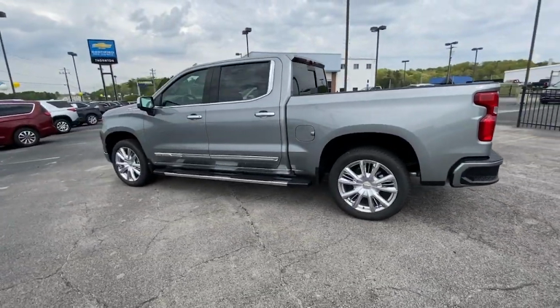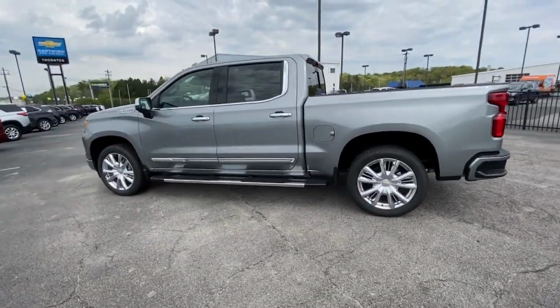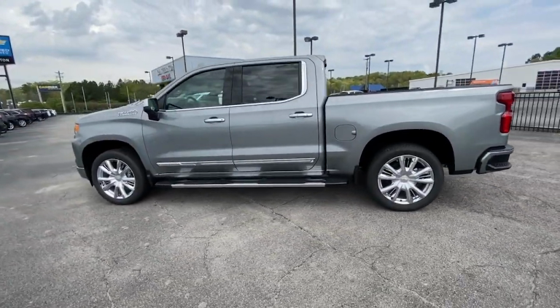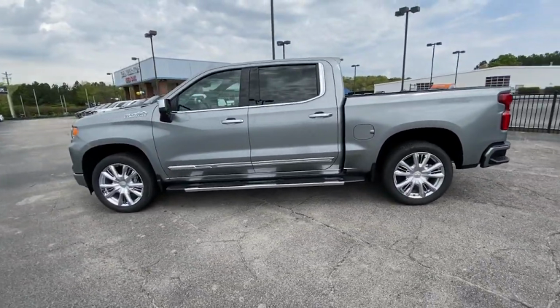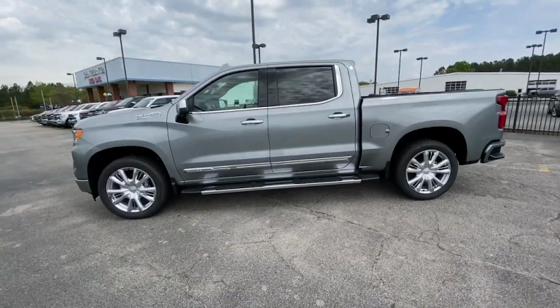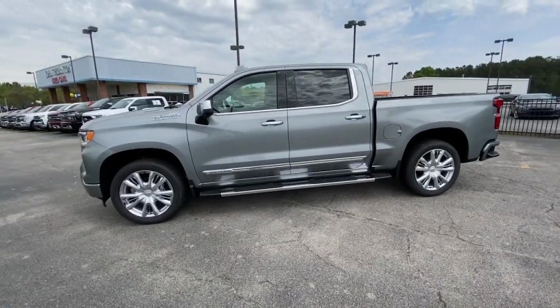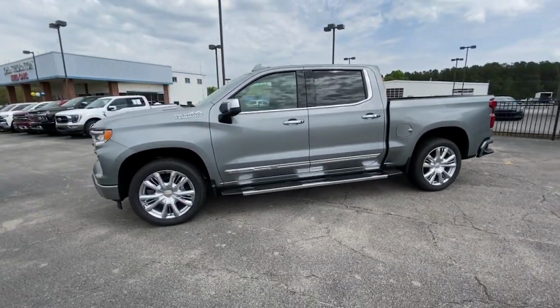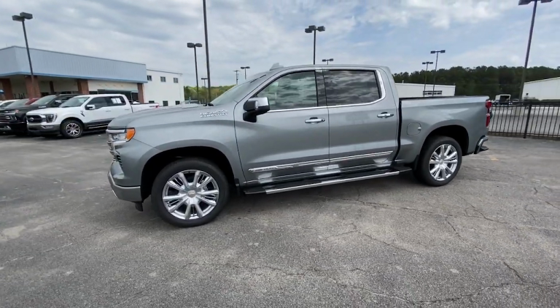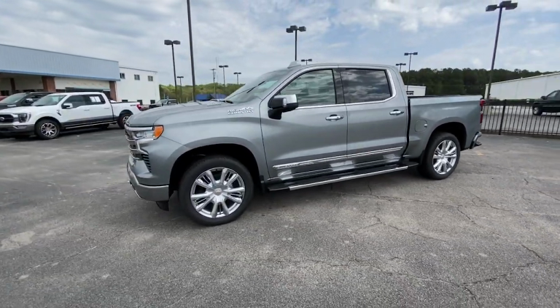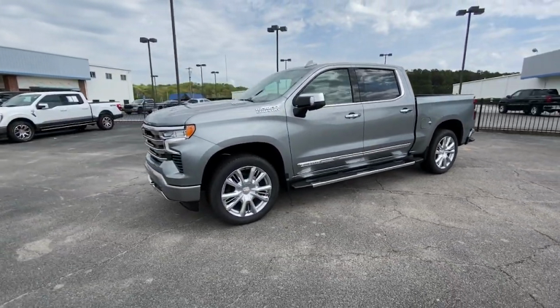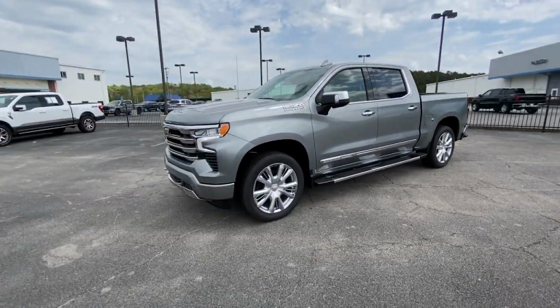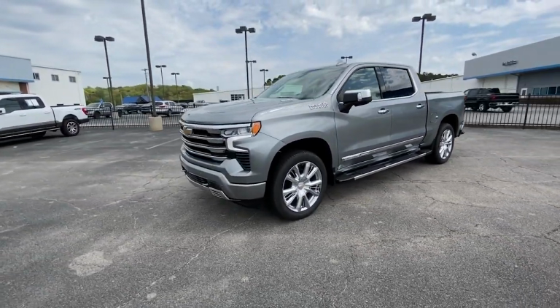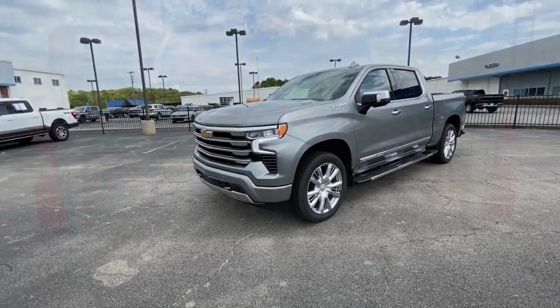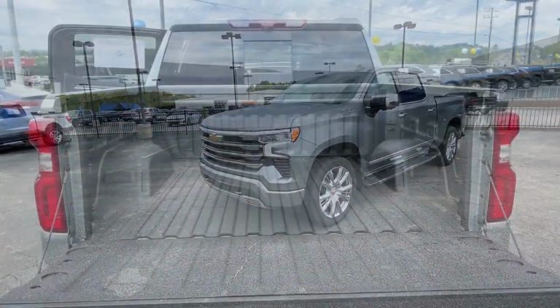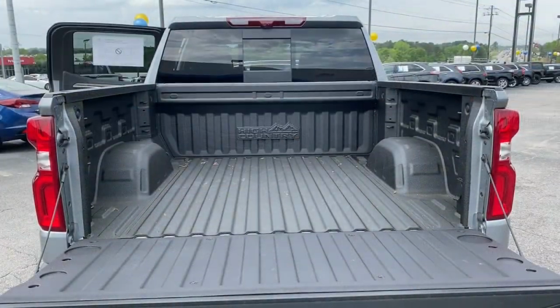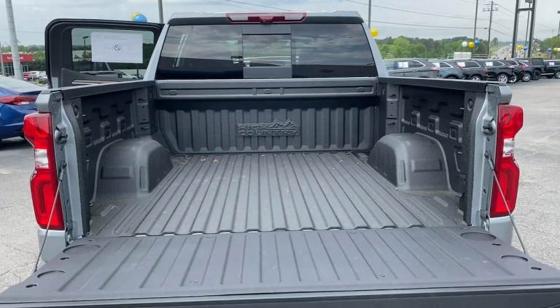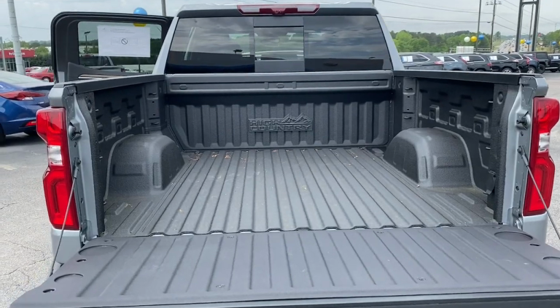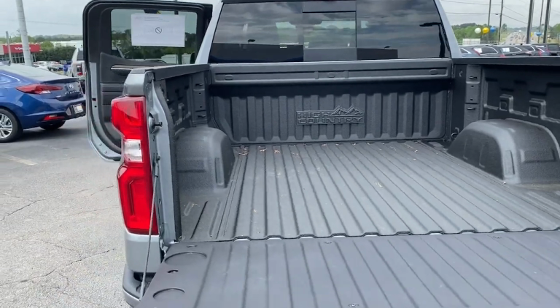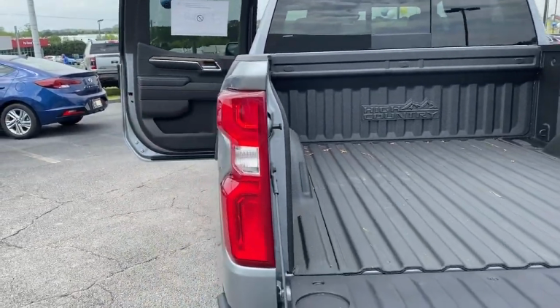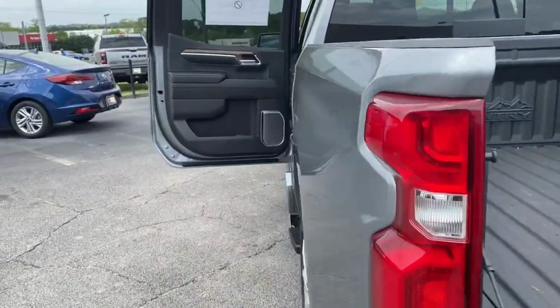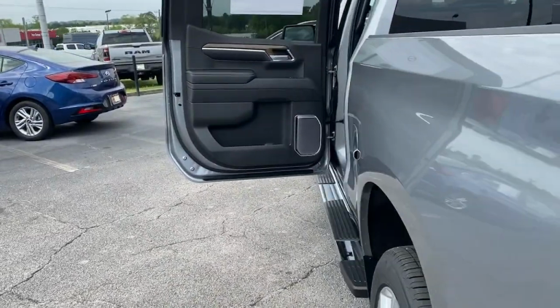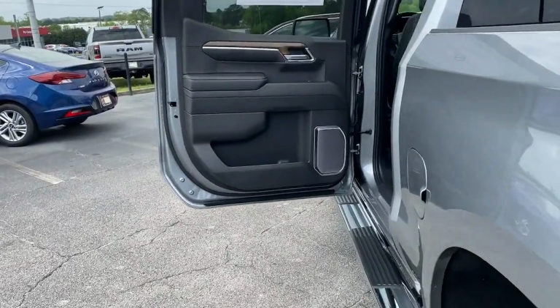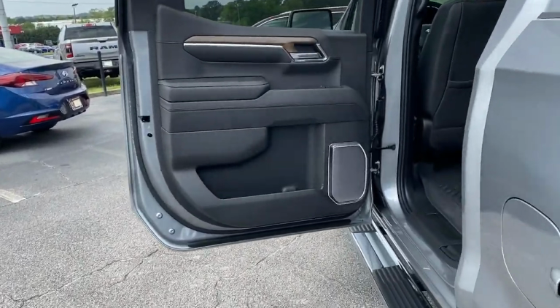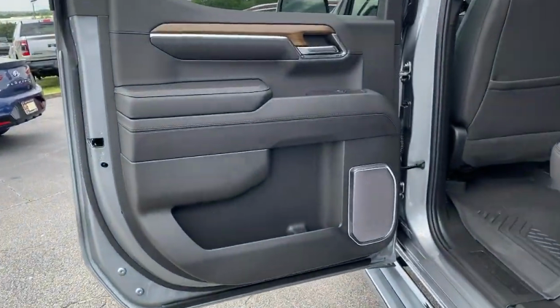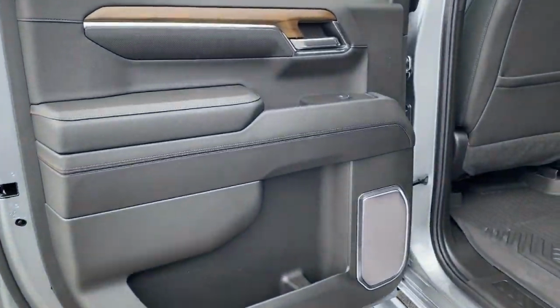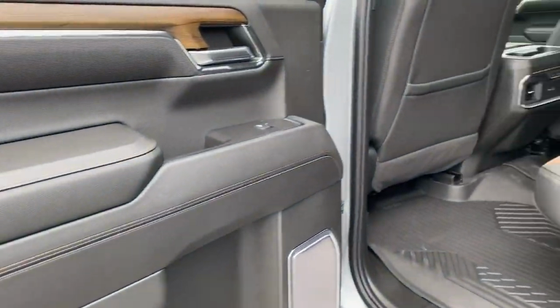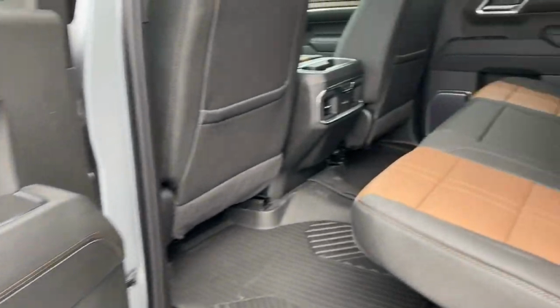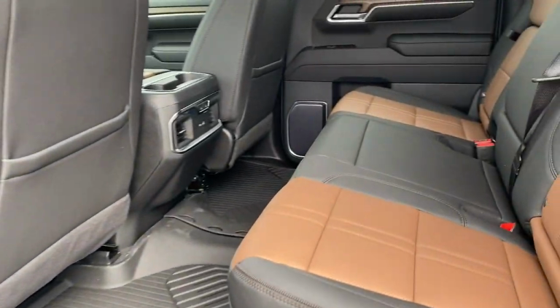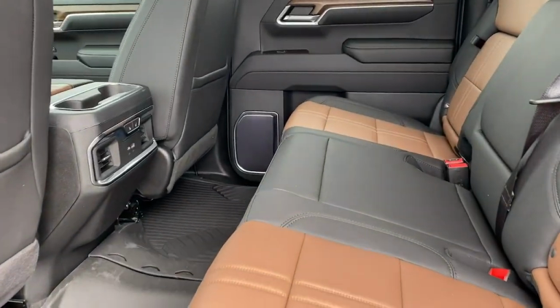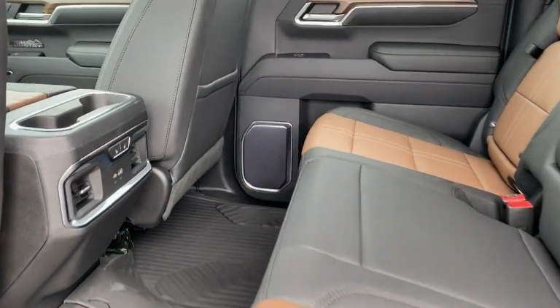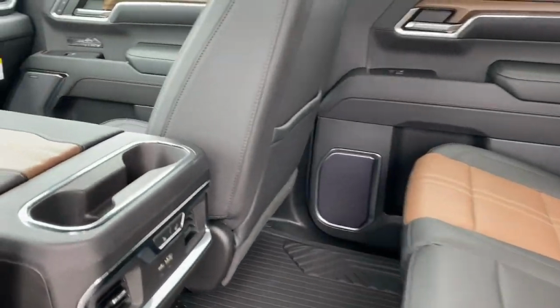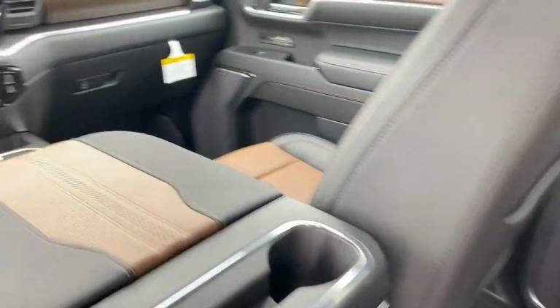Apple CarPlay and/or Android Auto, Sun Moonroof, Keyless Entry, Heated Driver Seat, Rear Camera Mirror, Woodgrain Interior Trim, Heated Mirrors, Fog Lamps, Lane Keeping Assist, Remote Engine Start.